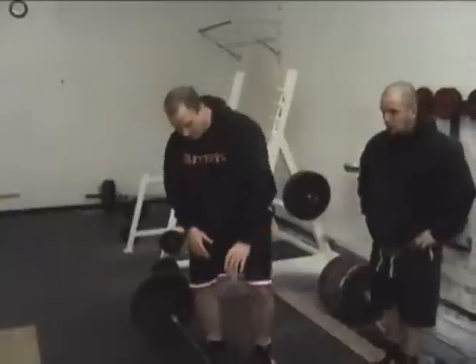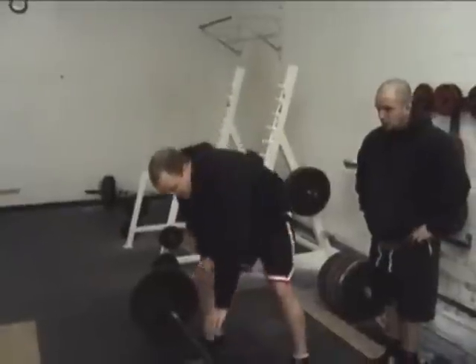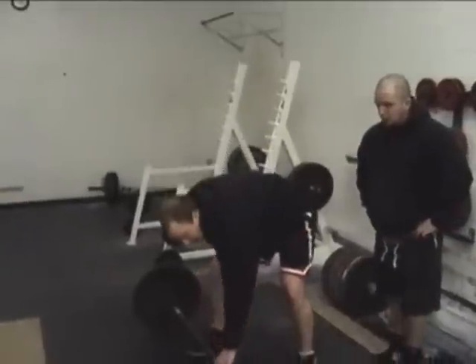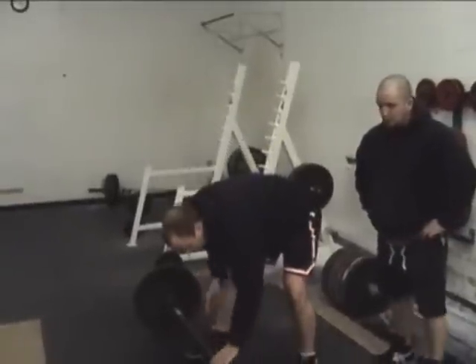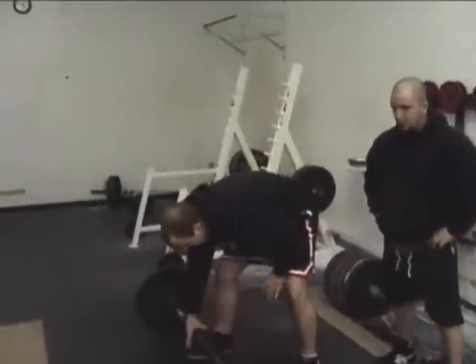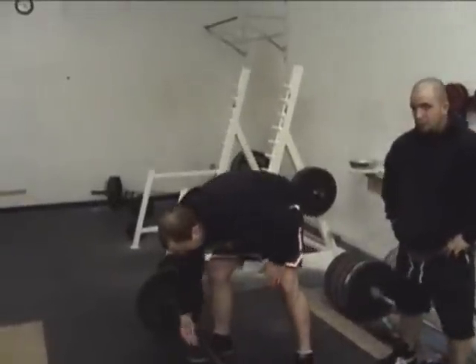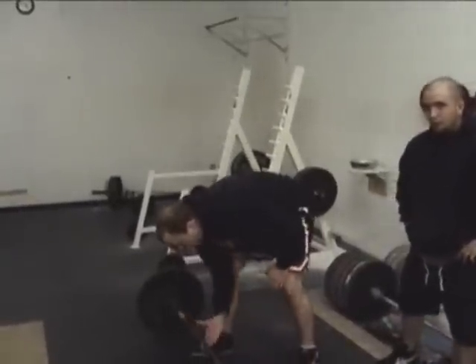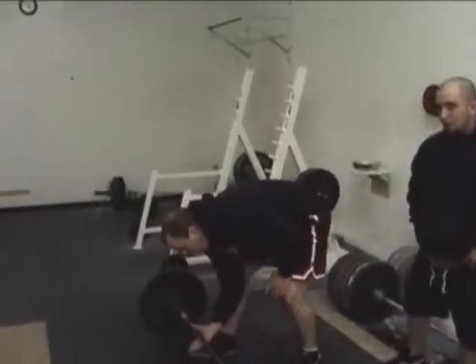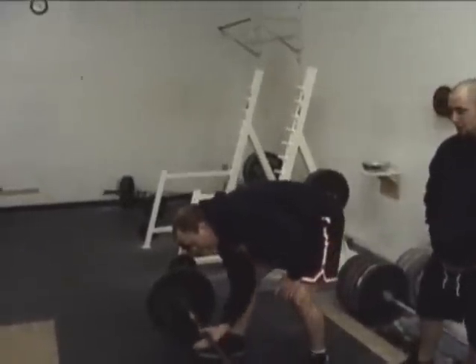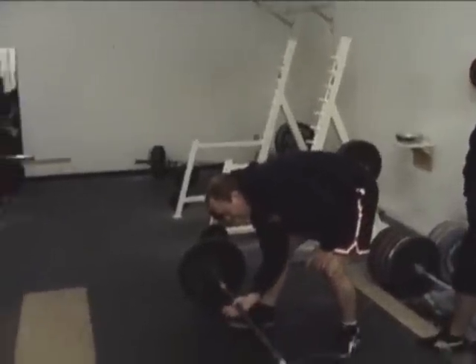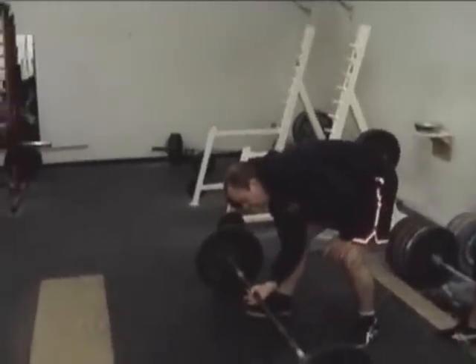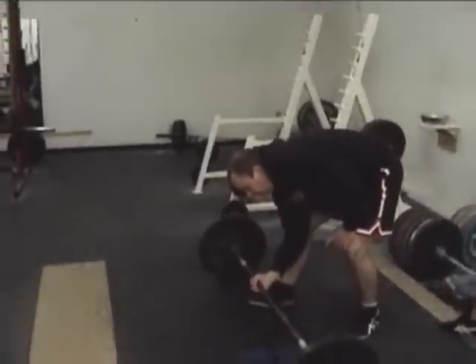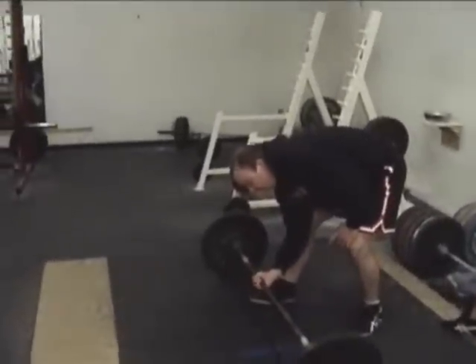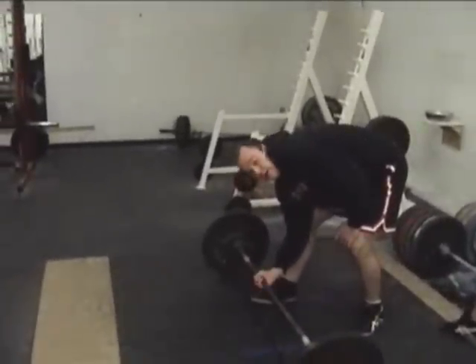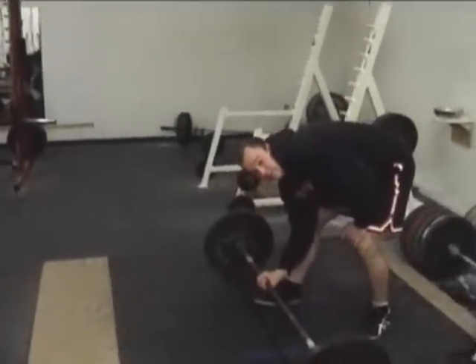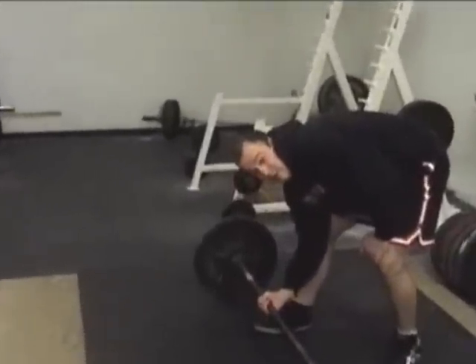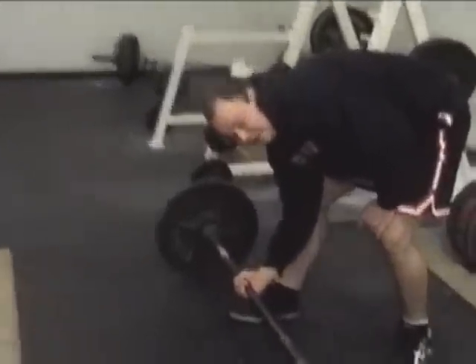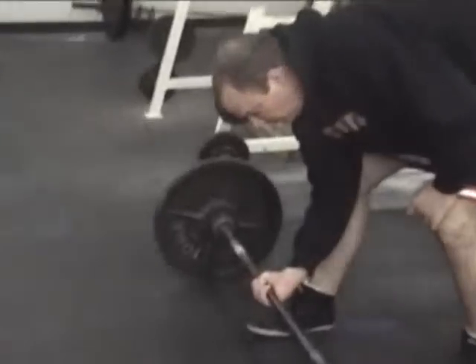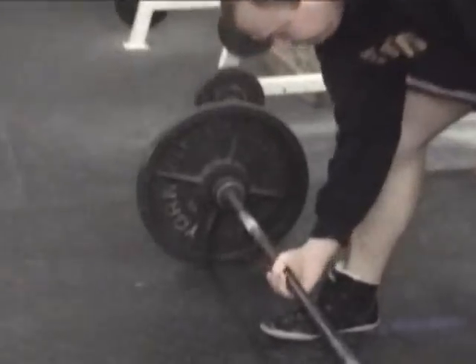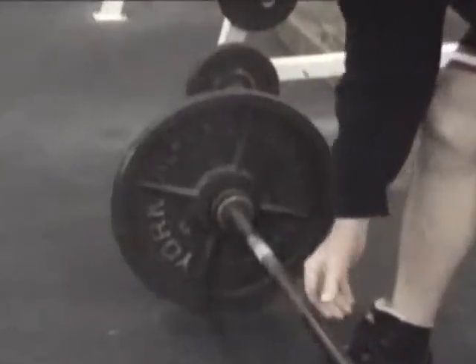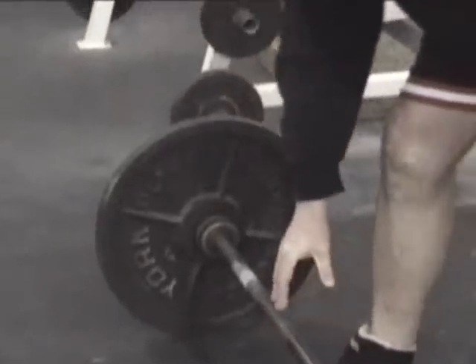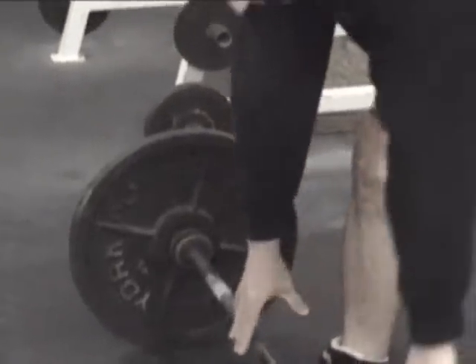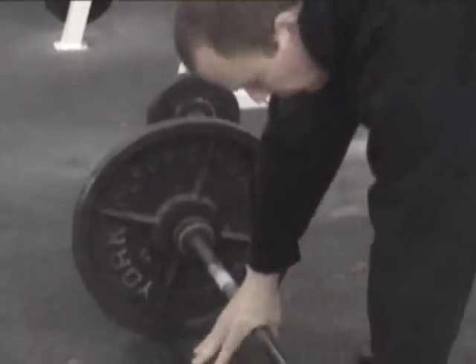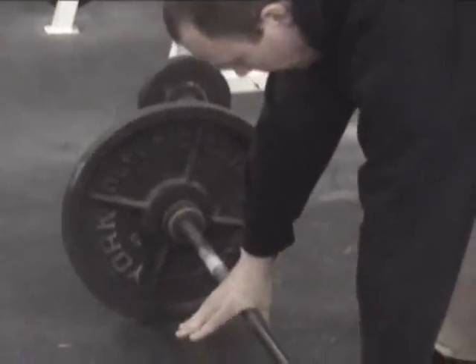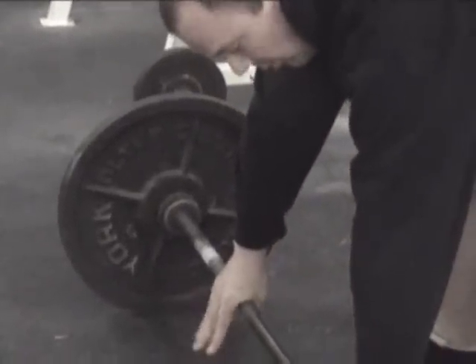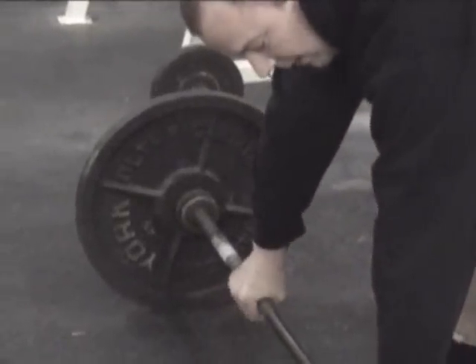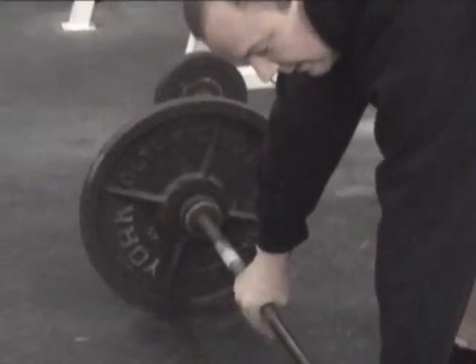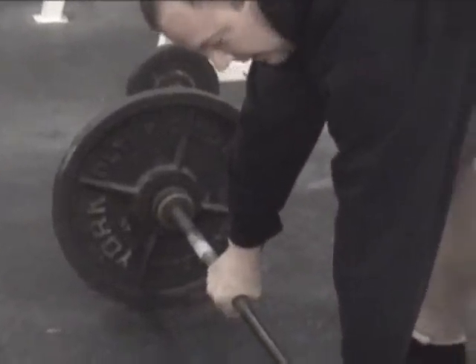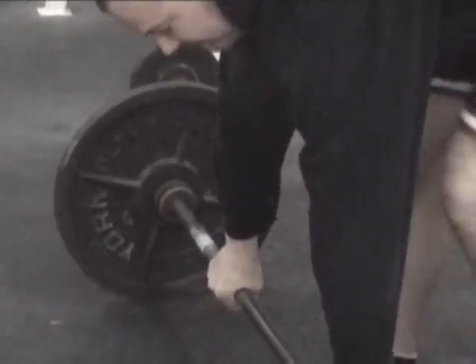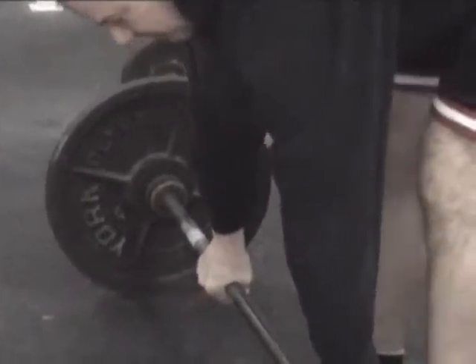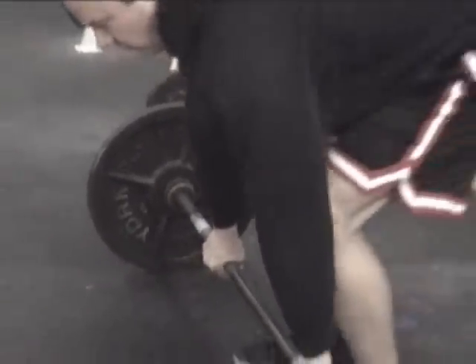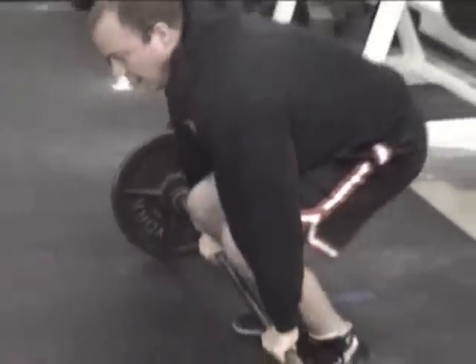Hook grip is where you lock your thumb underneath your first two fingers. That's the hook grip. So when we go double overhand, that's the position we want.